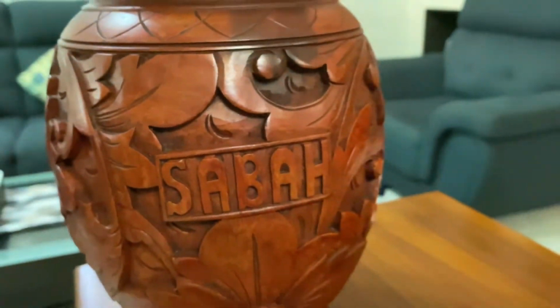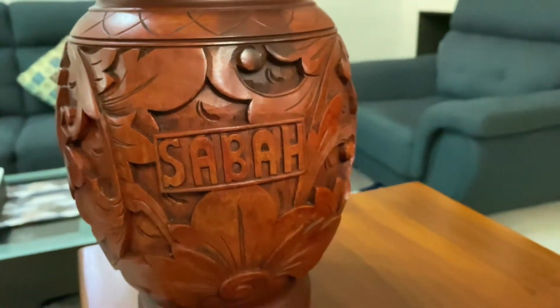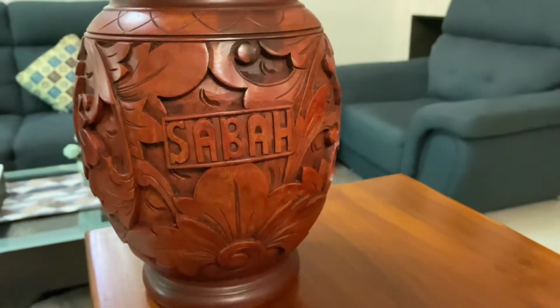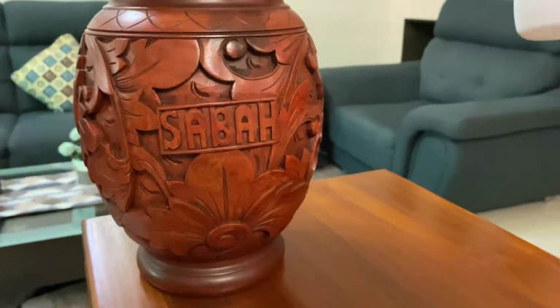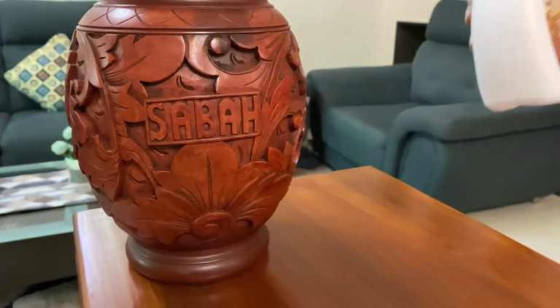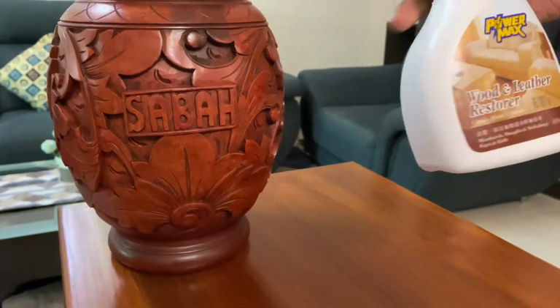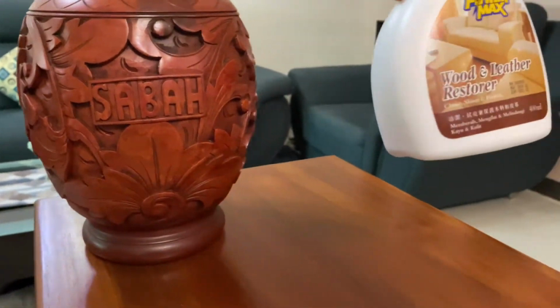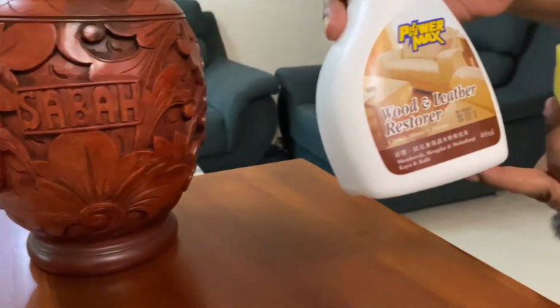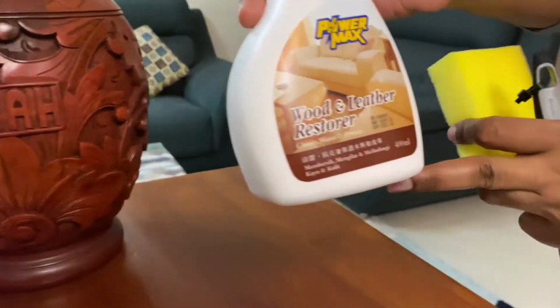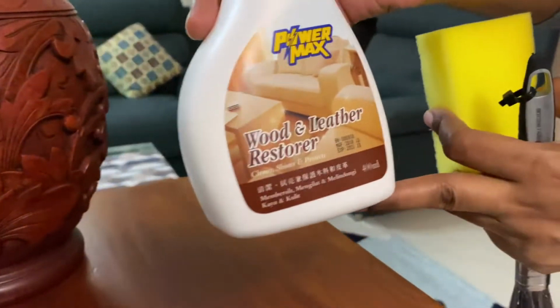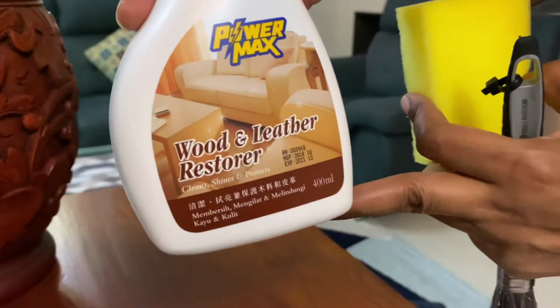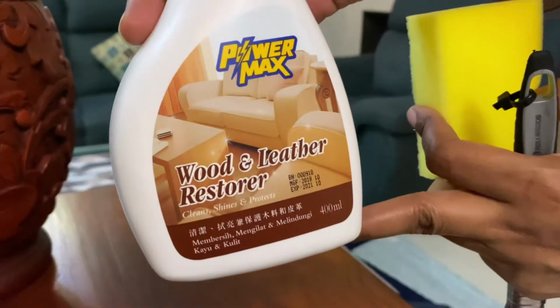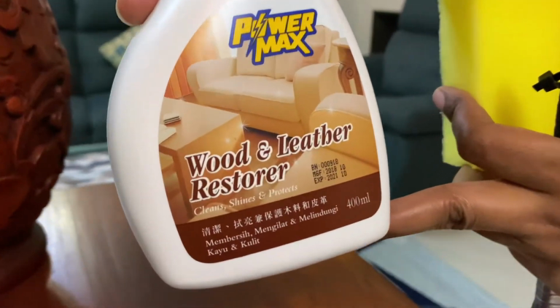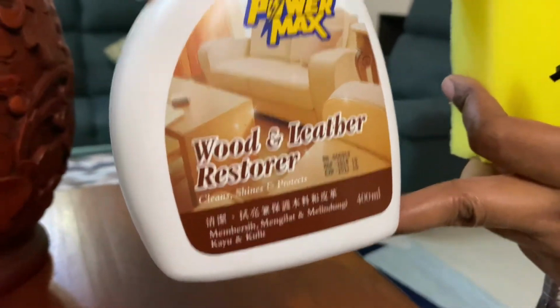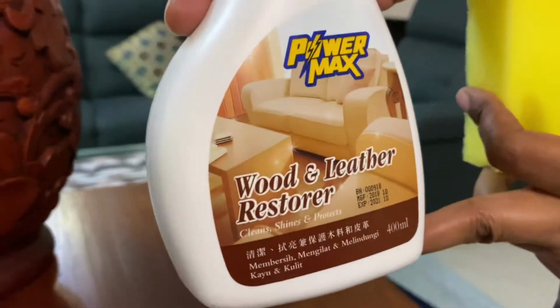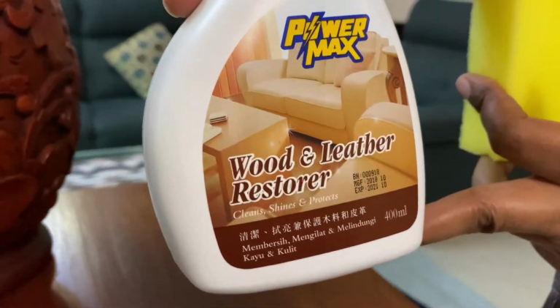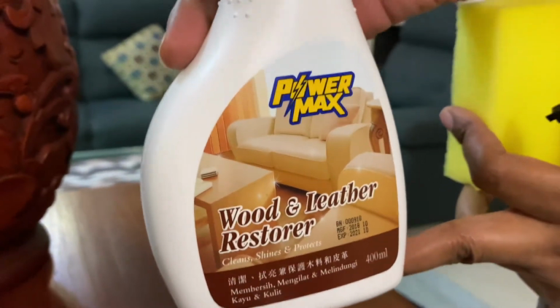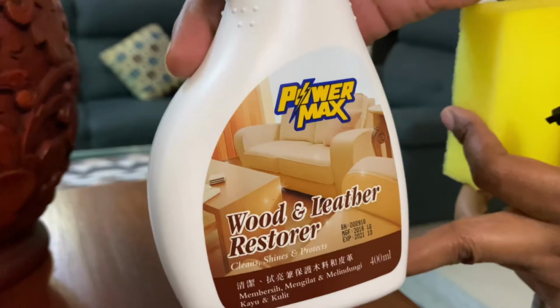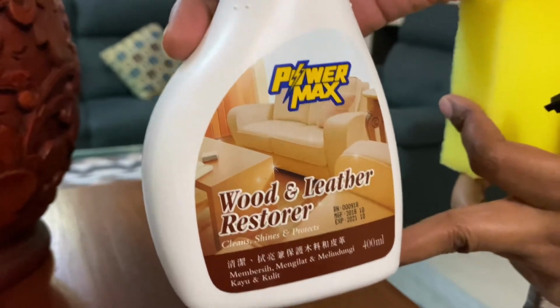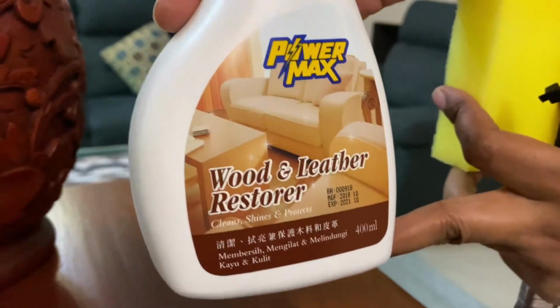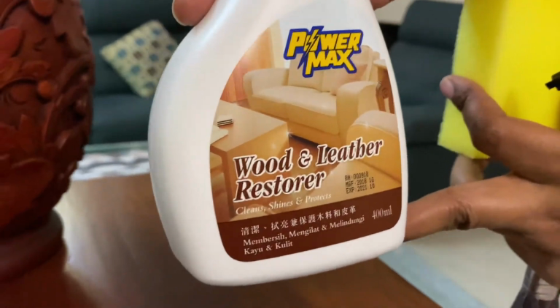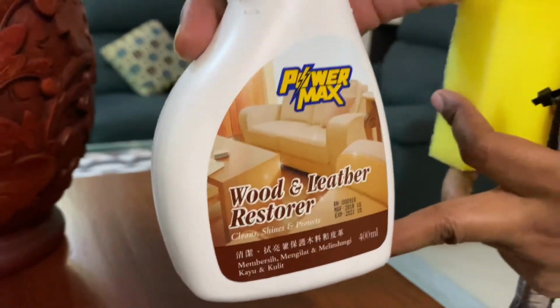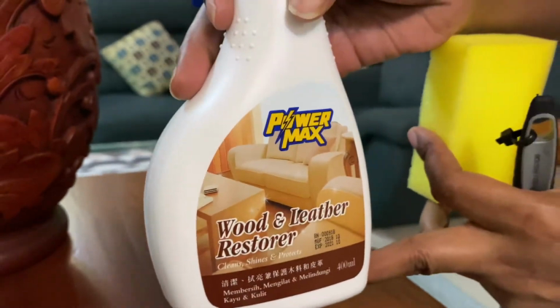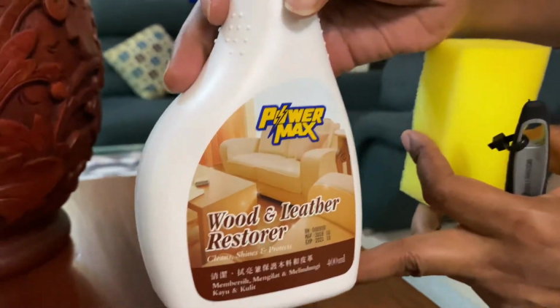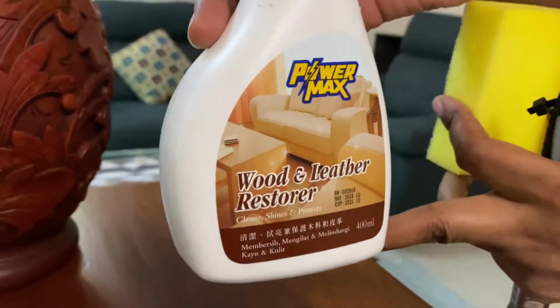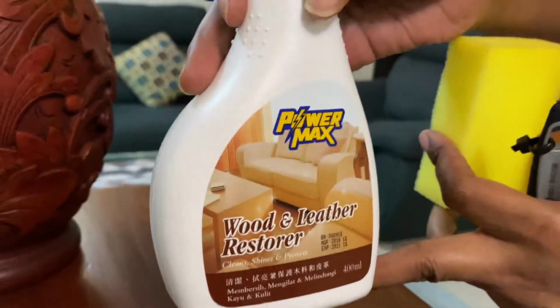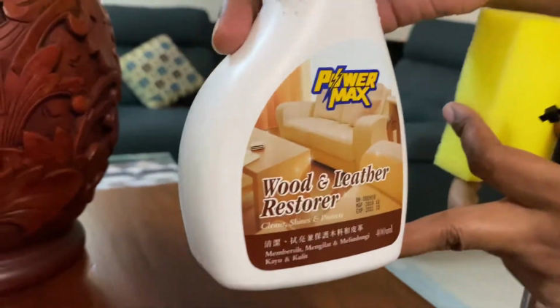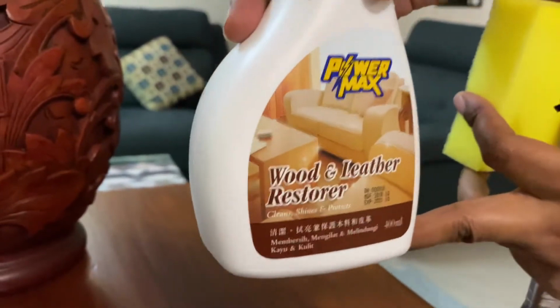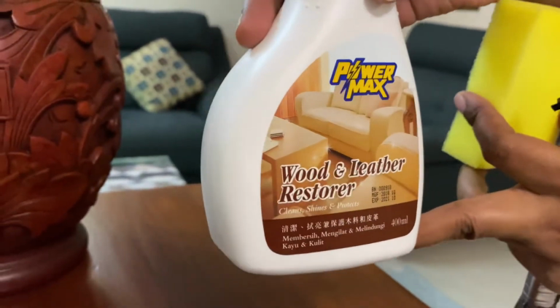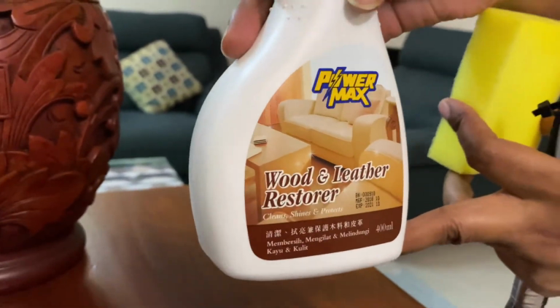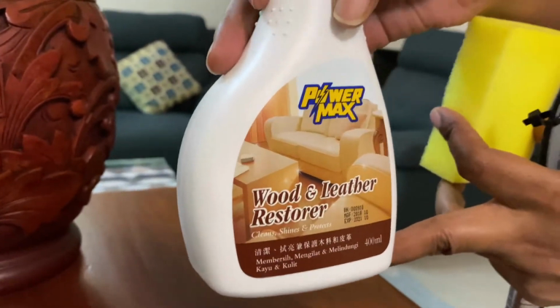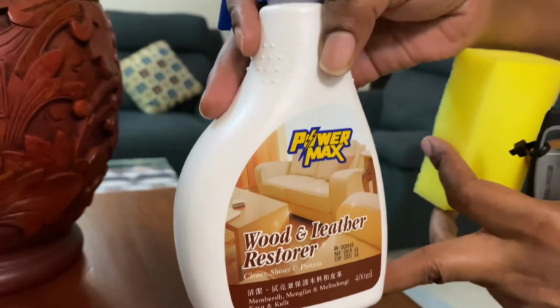This is the wood spray. I am using this wood spray — it is a gel type of spray.